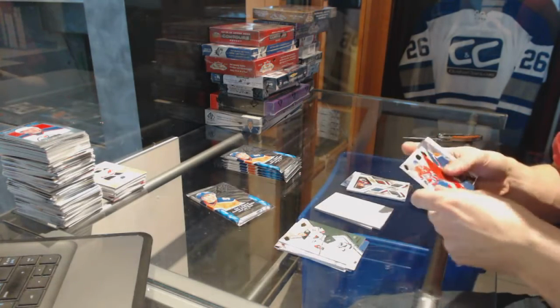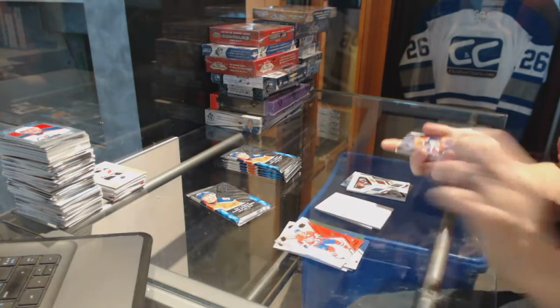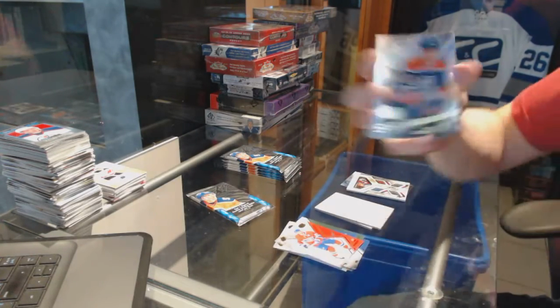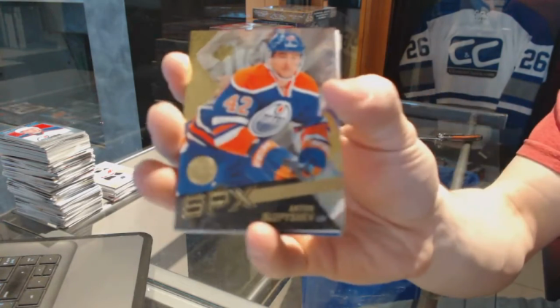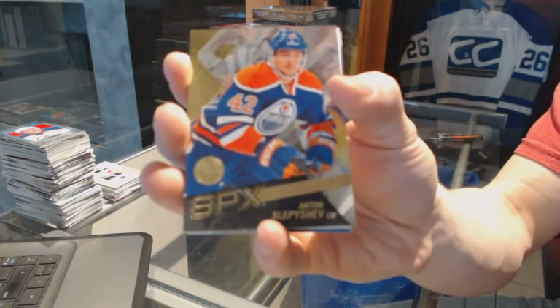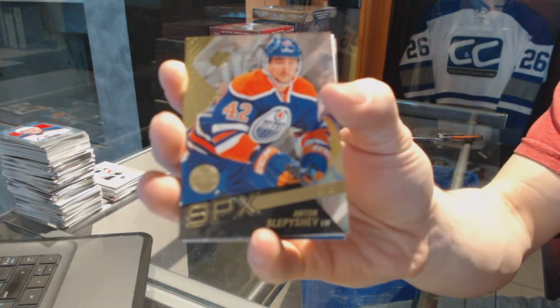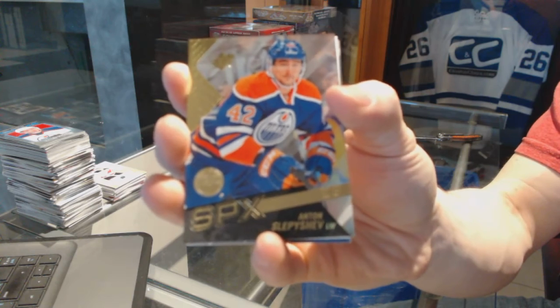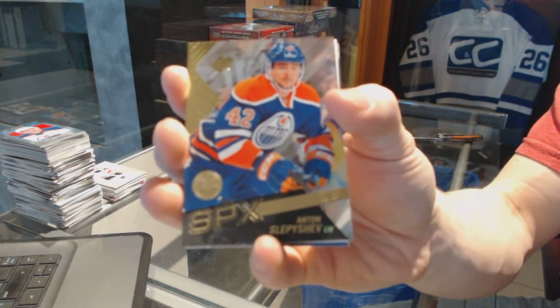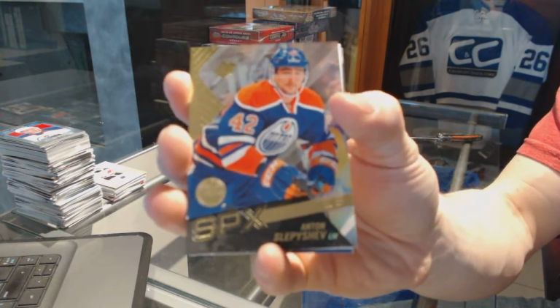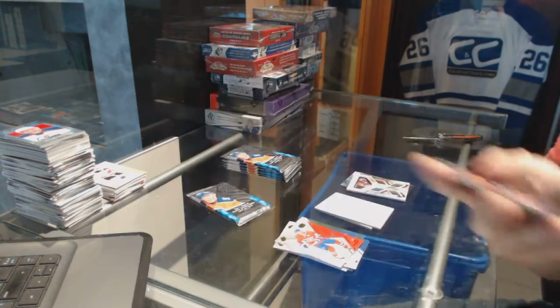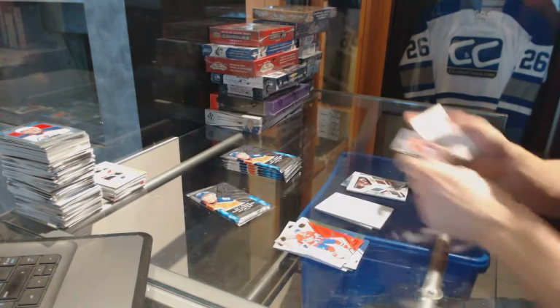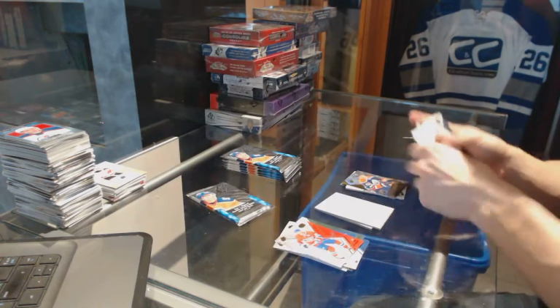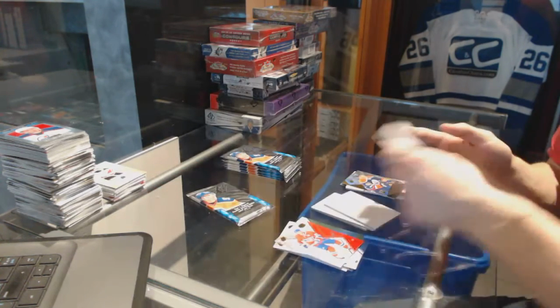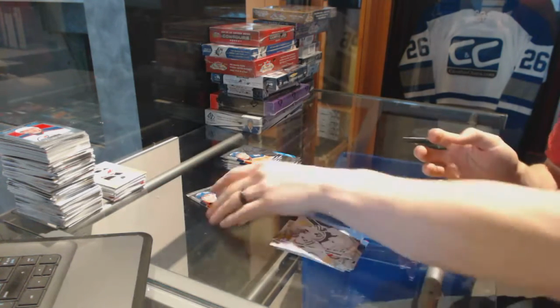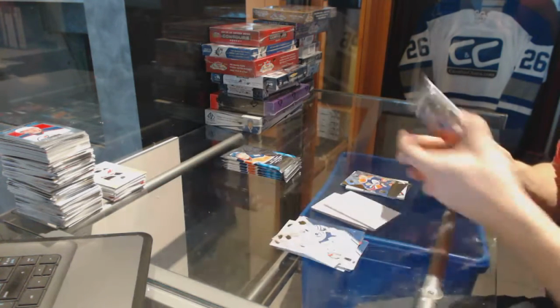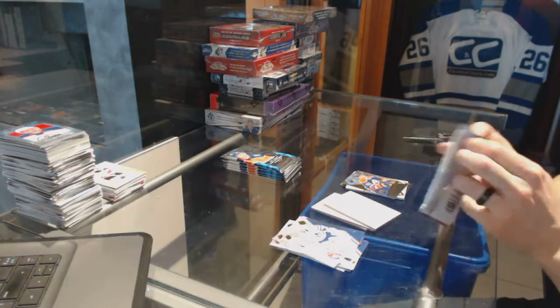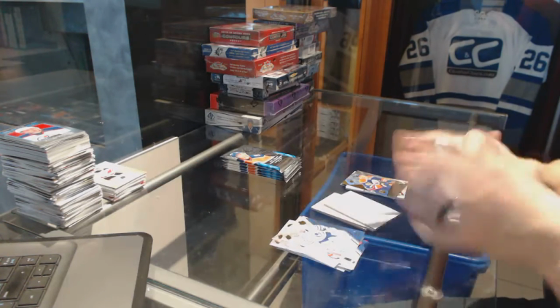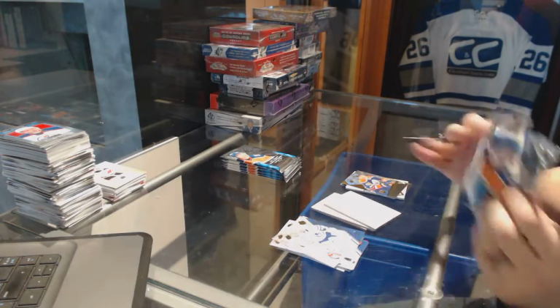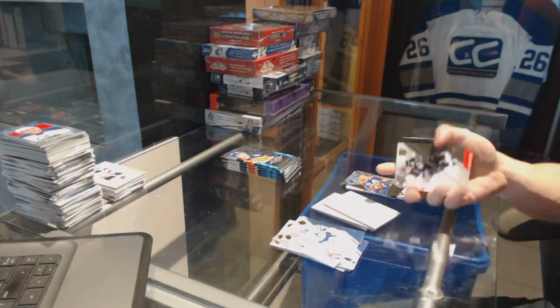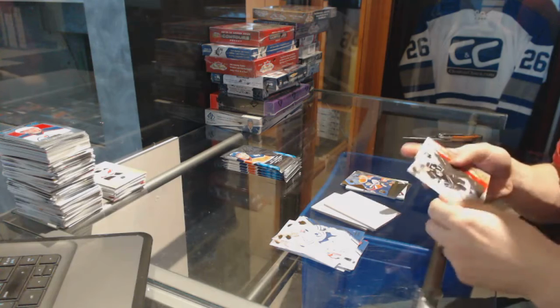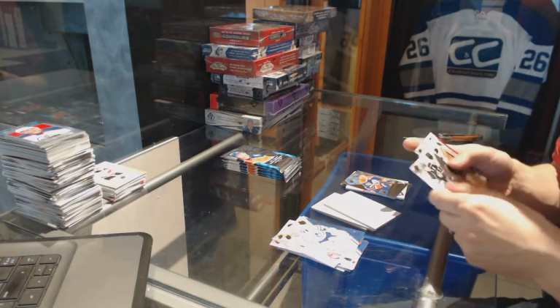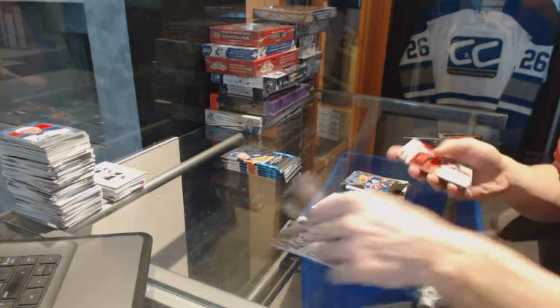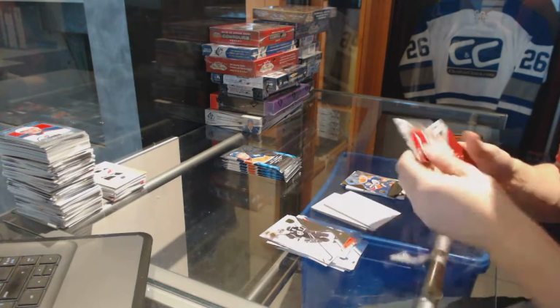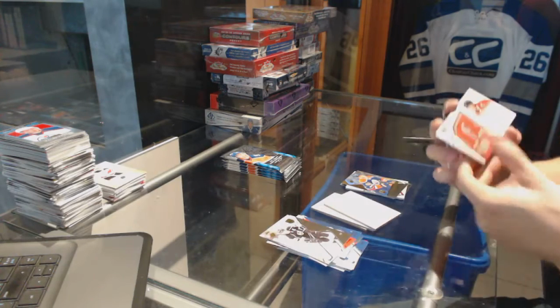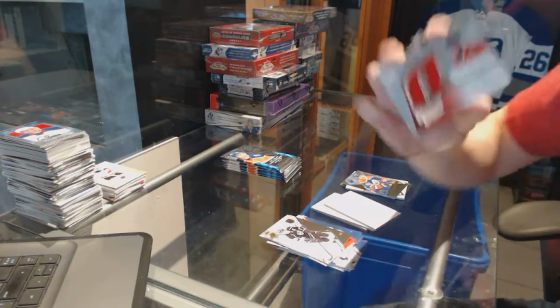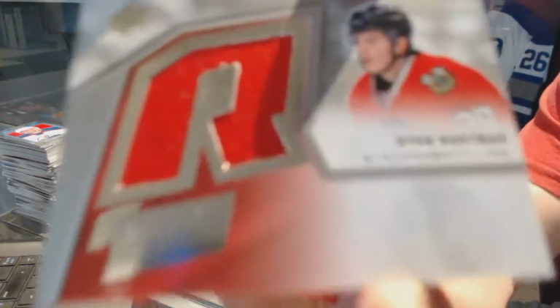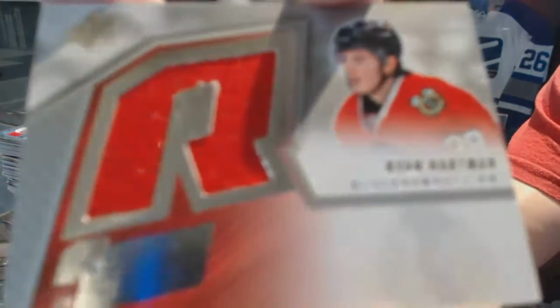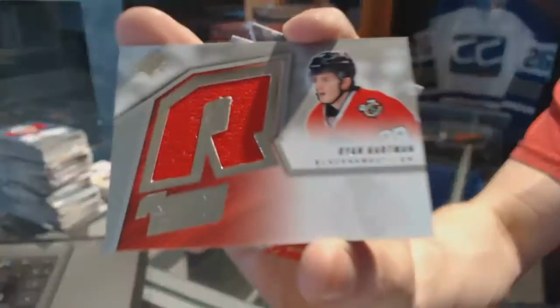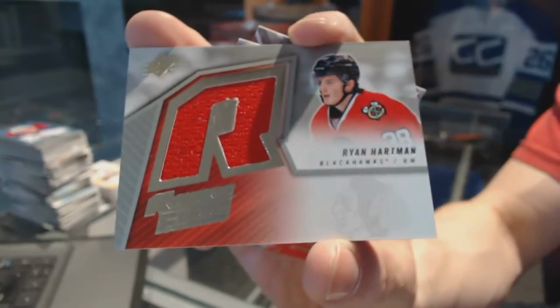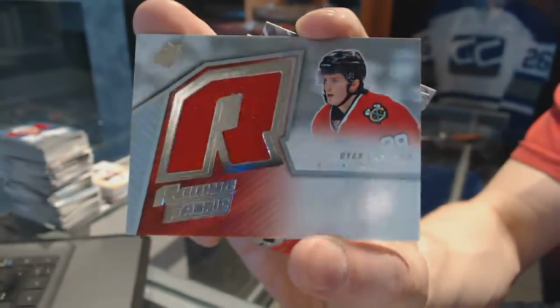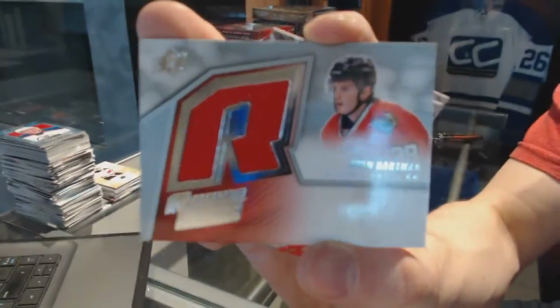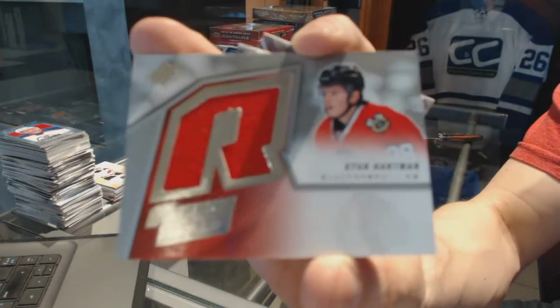We've got a rookie for the Edmonton Oilers — Anton Slepechev. We've got a retro rookie jersey for the Chicago Blackhawks — Ryan Hartman.